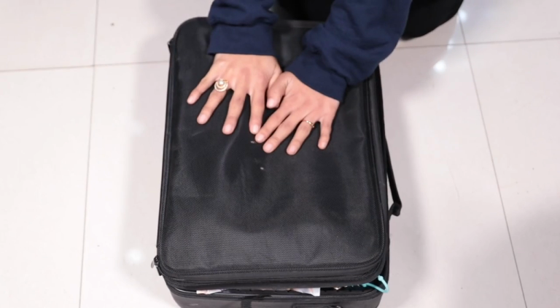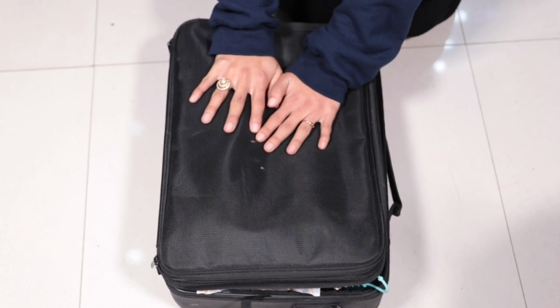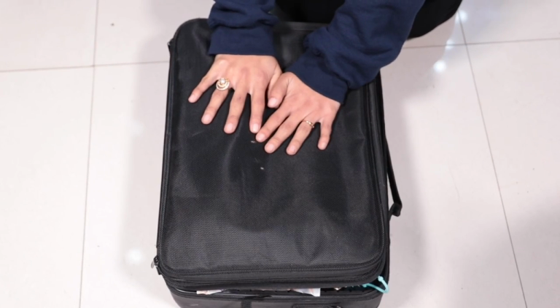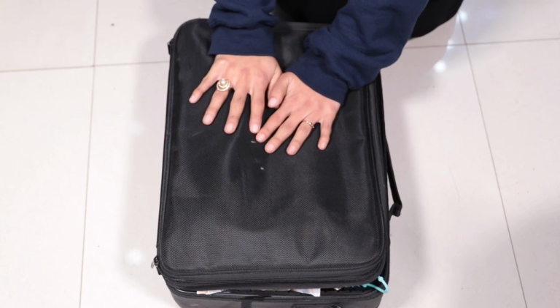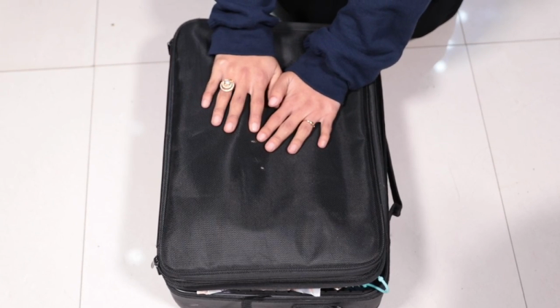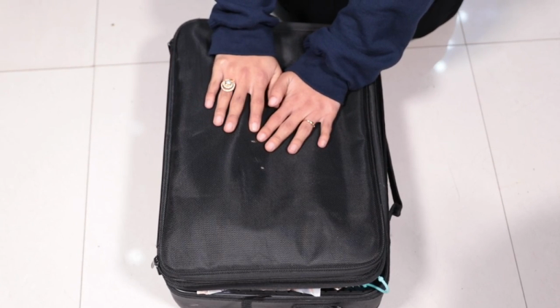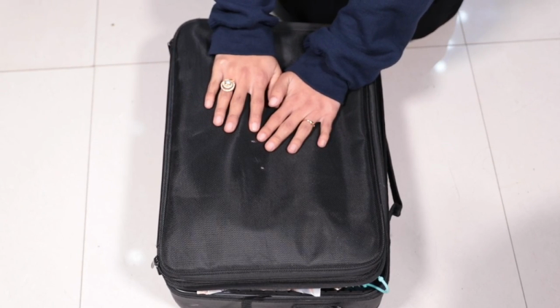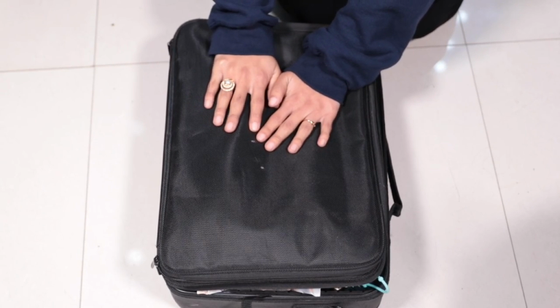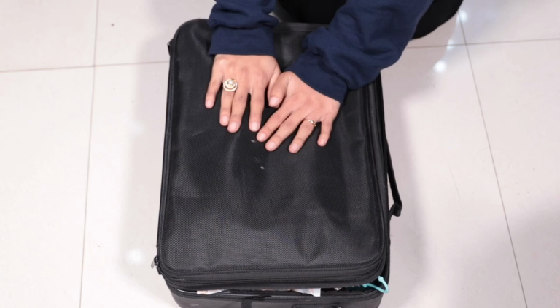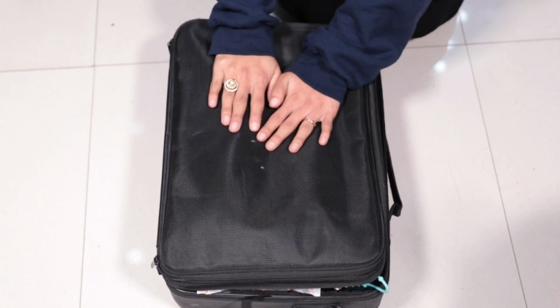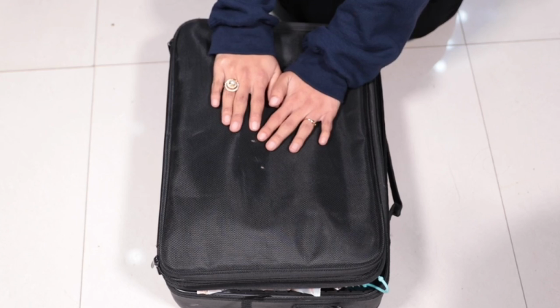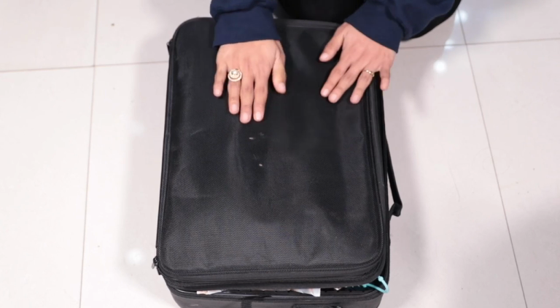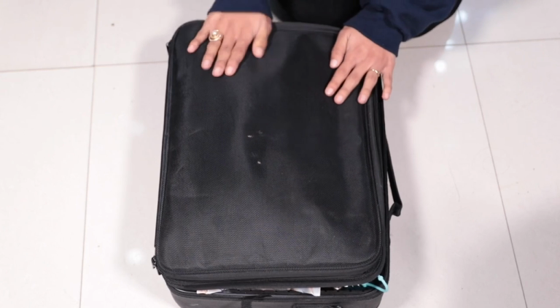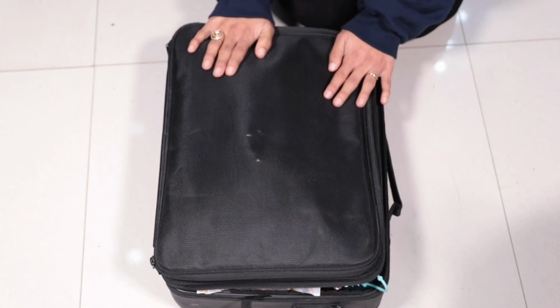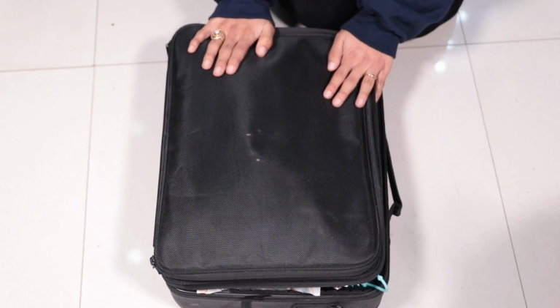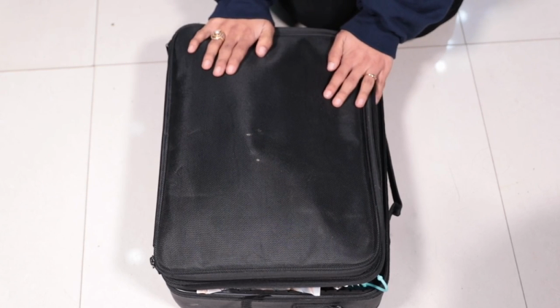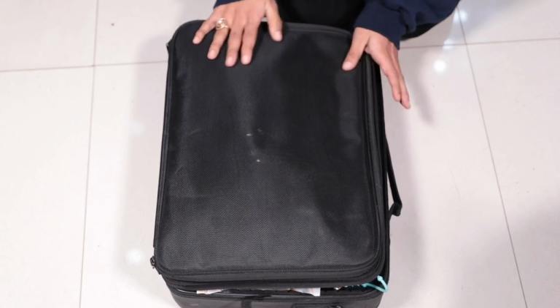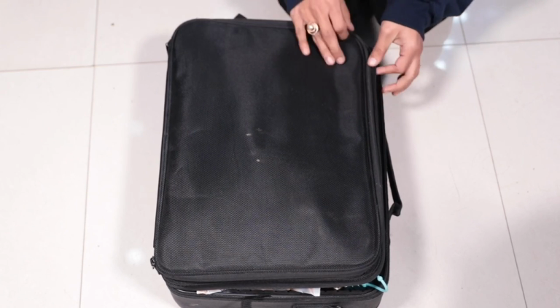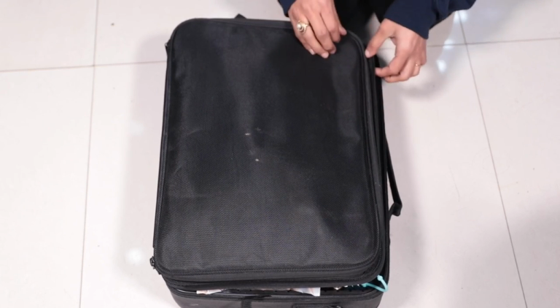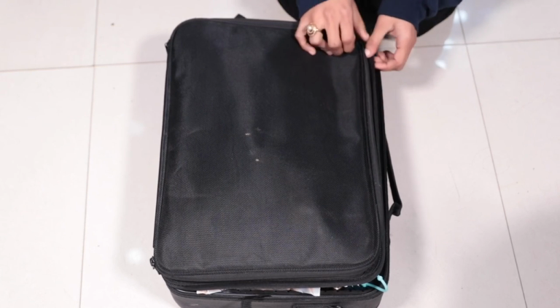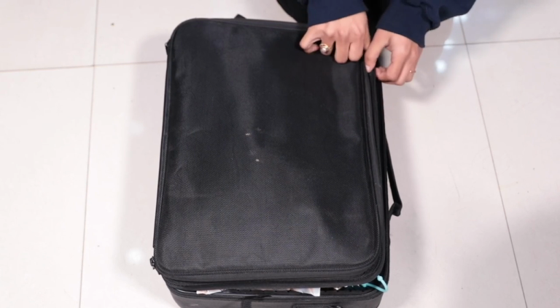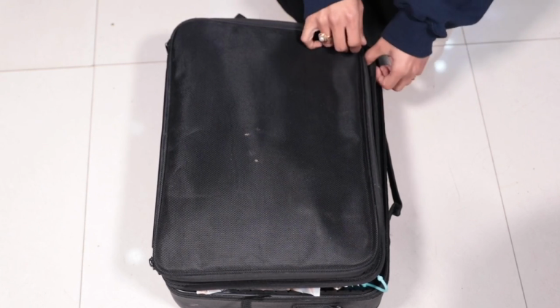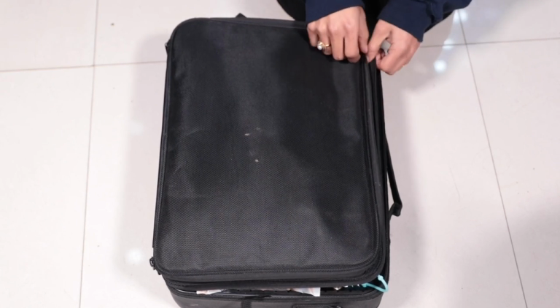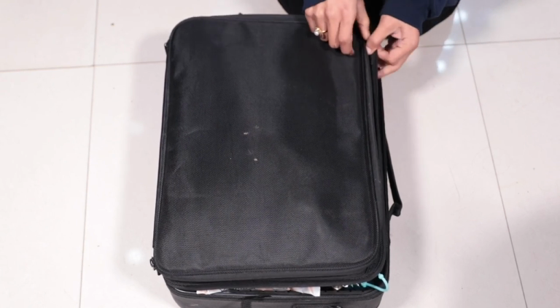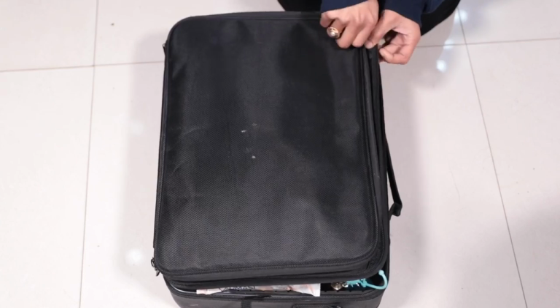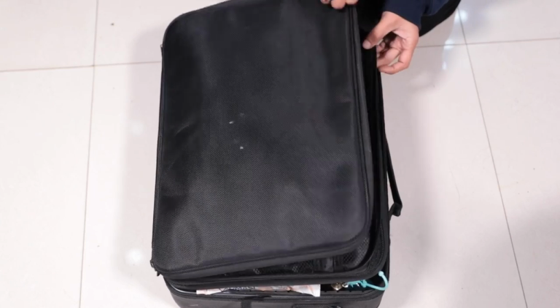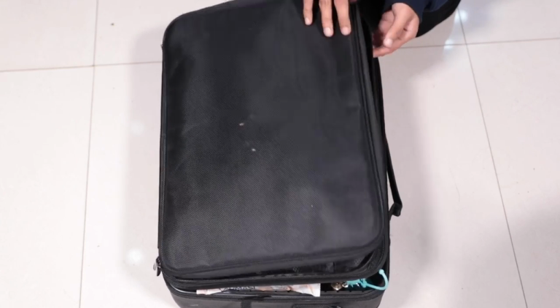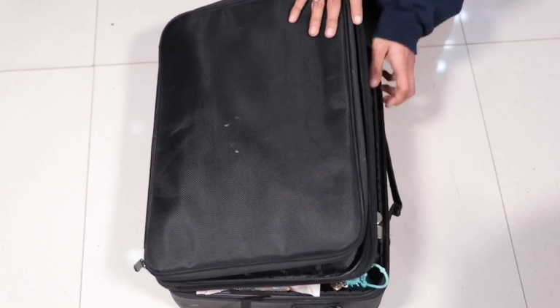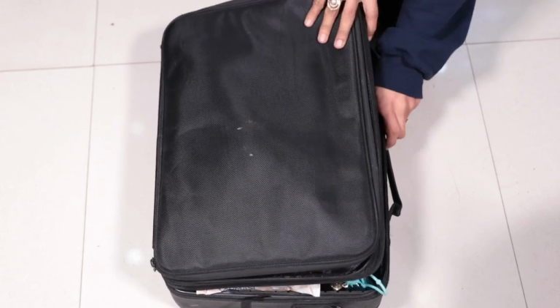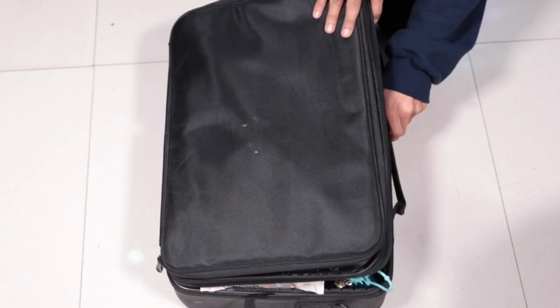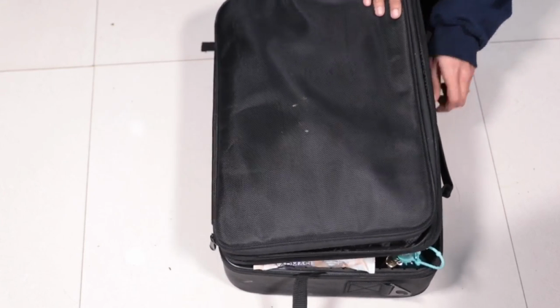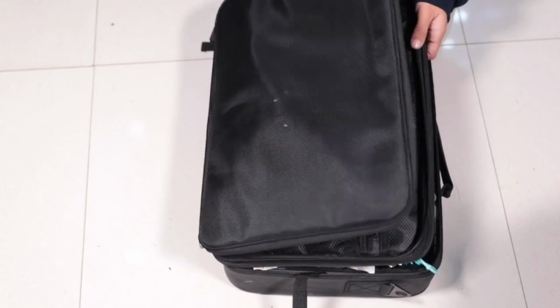I am going to show you my makeup bag — I purchased it in Thailand and I have also purchased it in Nepal. I will show you the link in the description box.